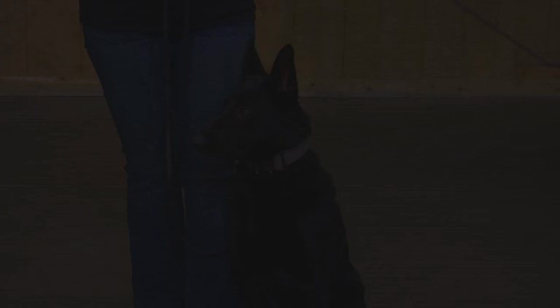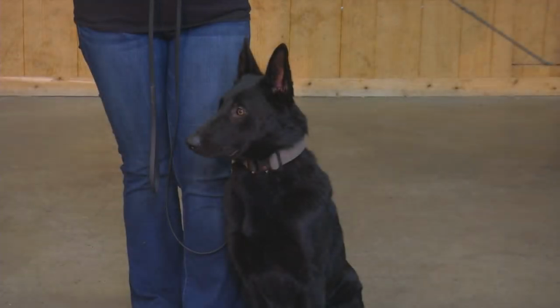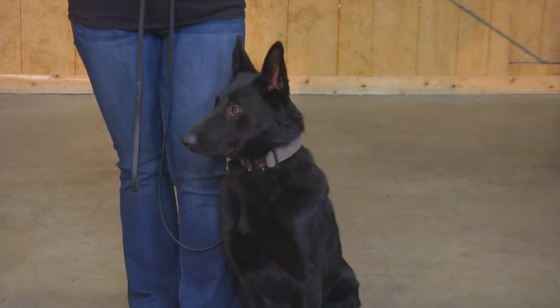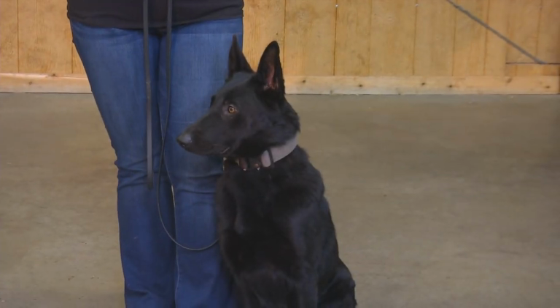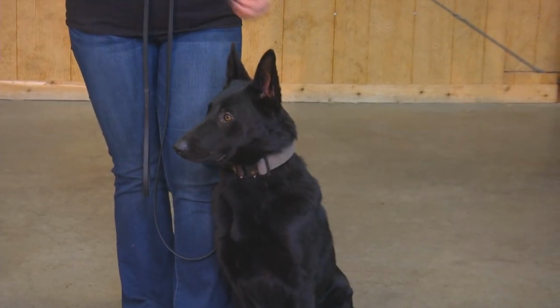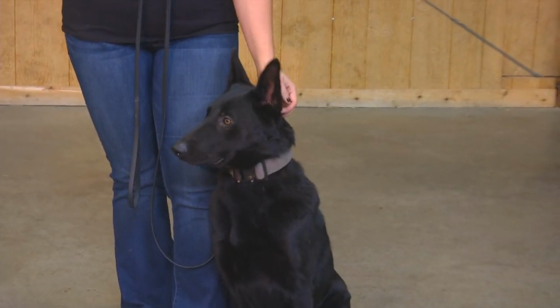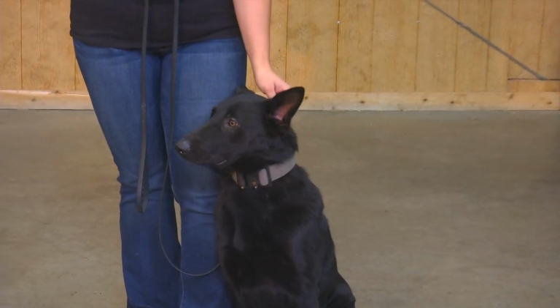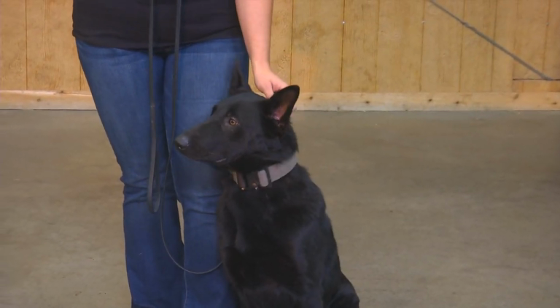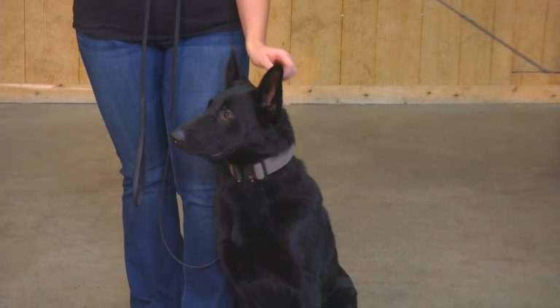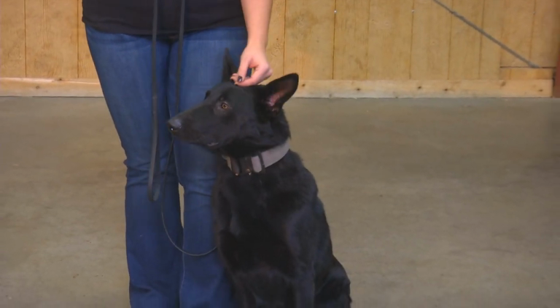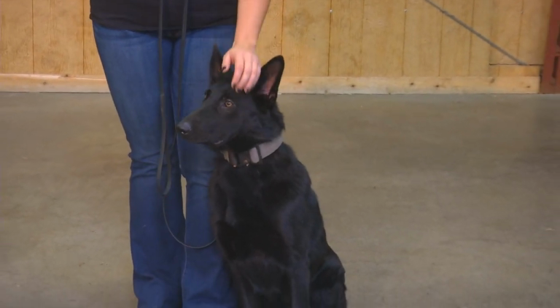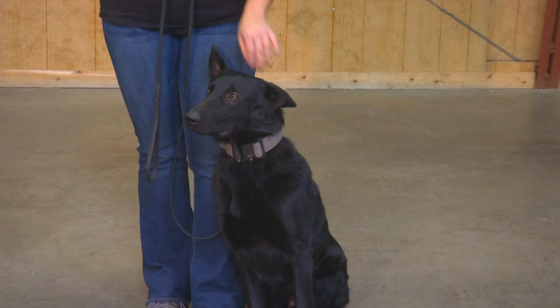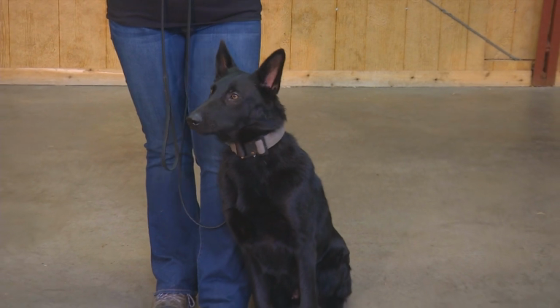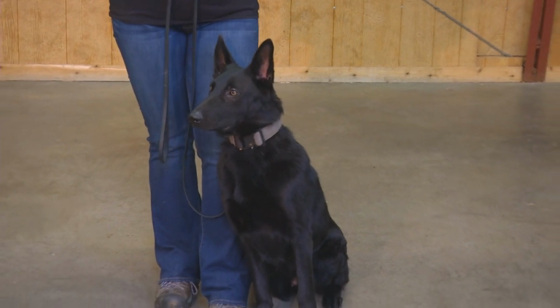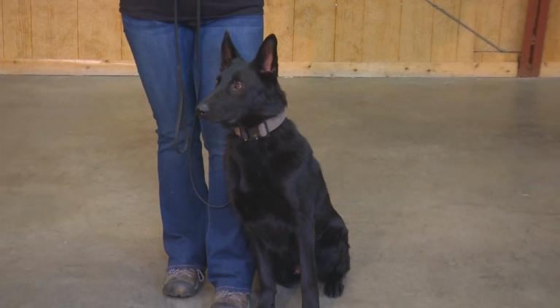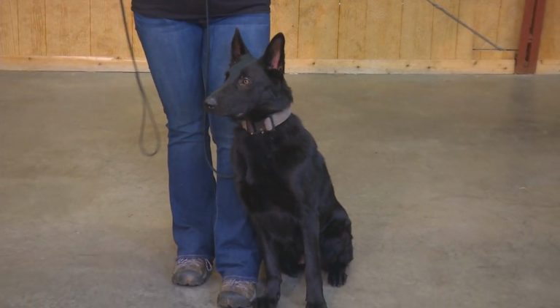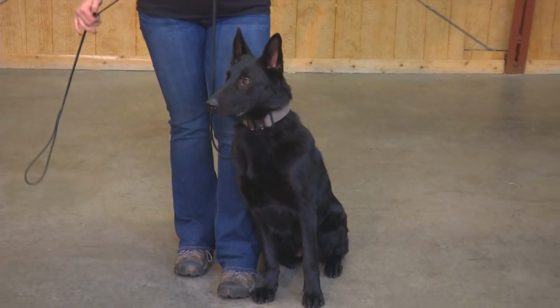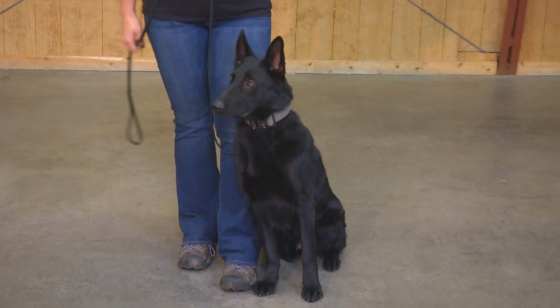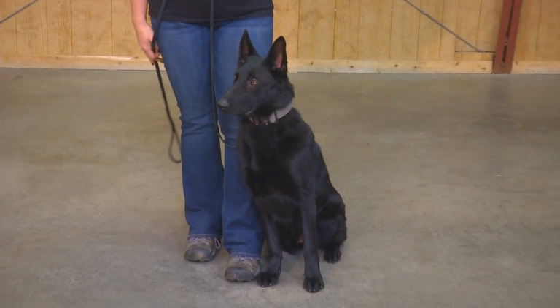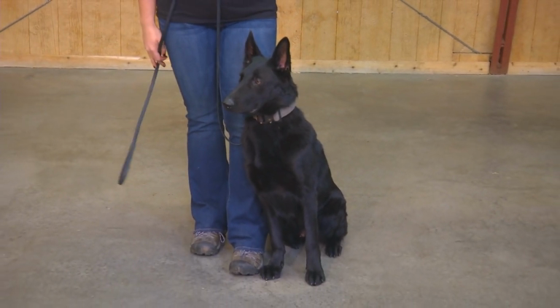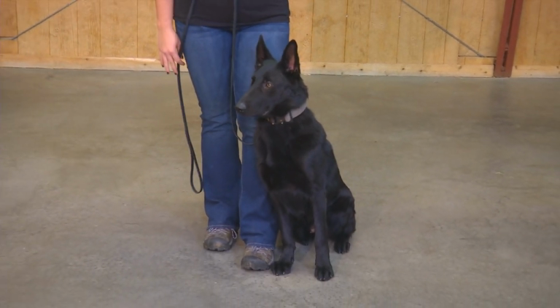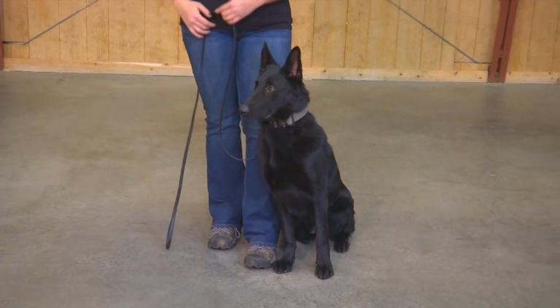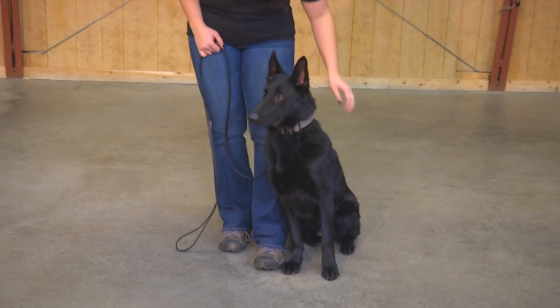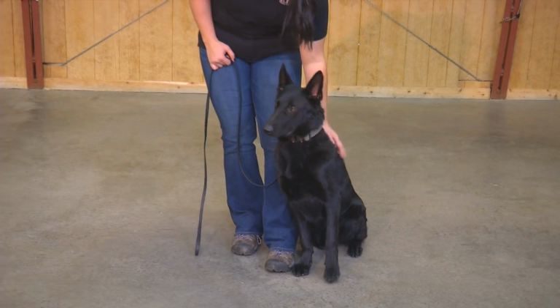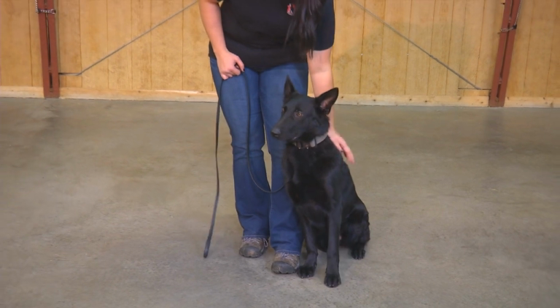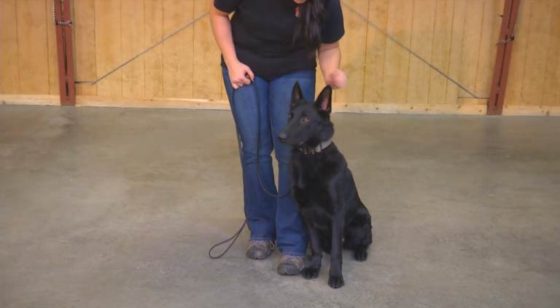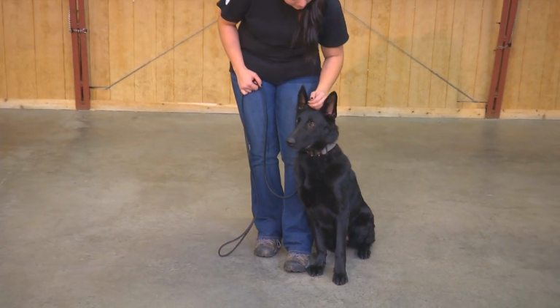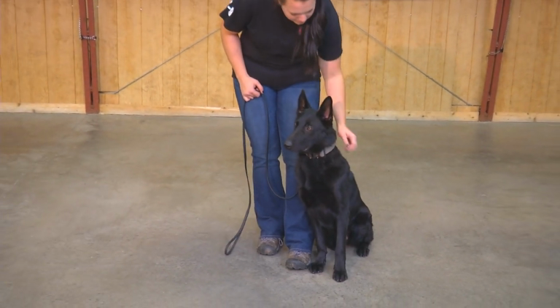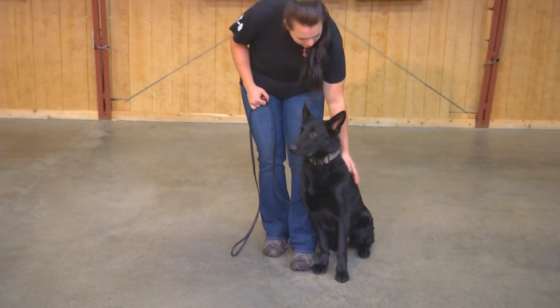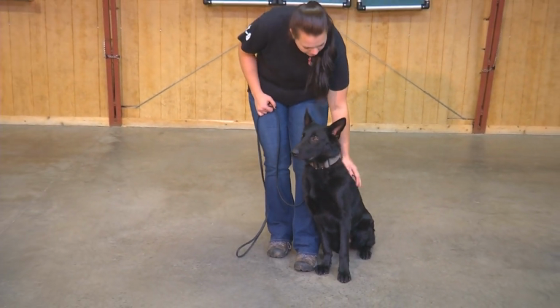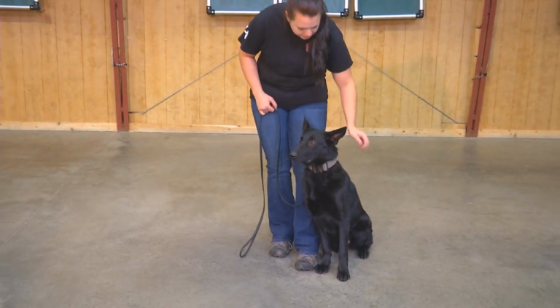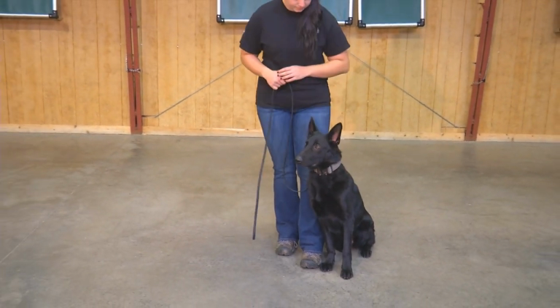Ladies and gentlemen, having another look at Hayden today. We're going to do a little bit of bite work build up here. I've said it a million times — this dog's got absolutely stunning features for being a solid black German Shepherd female. She exhibits a lot of features.